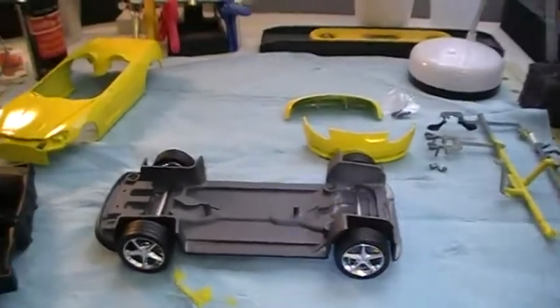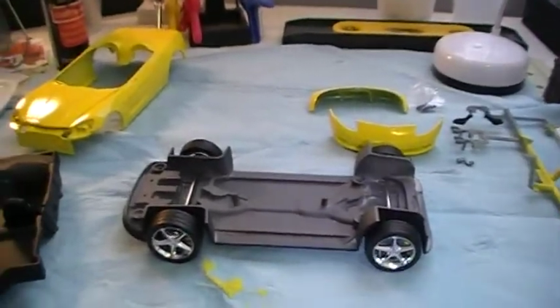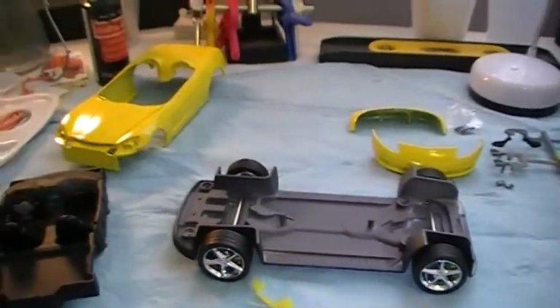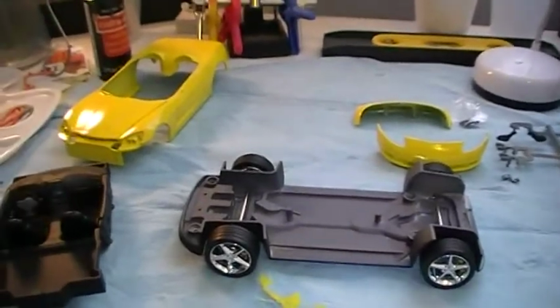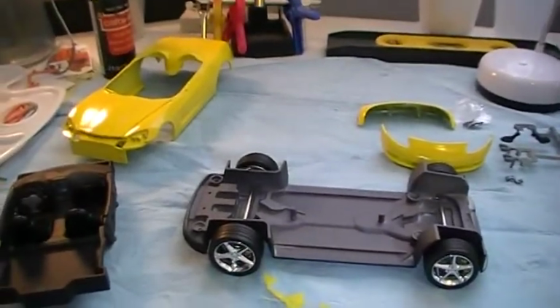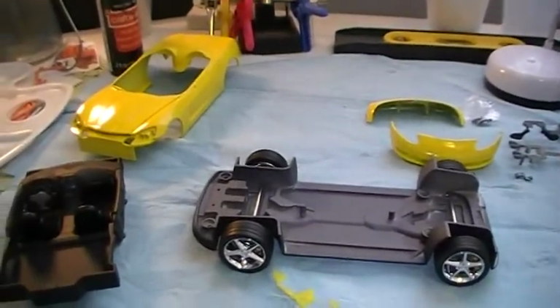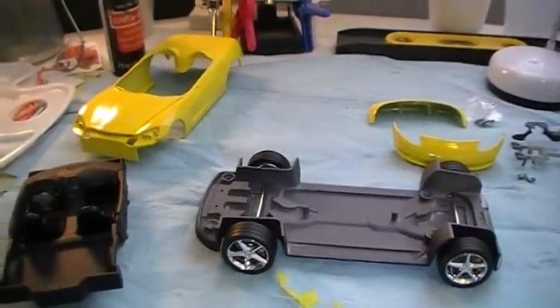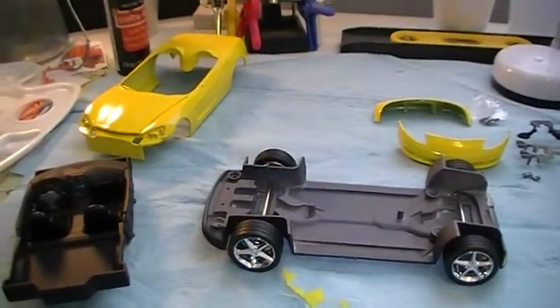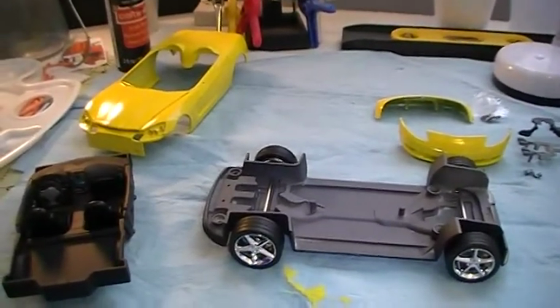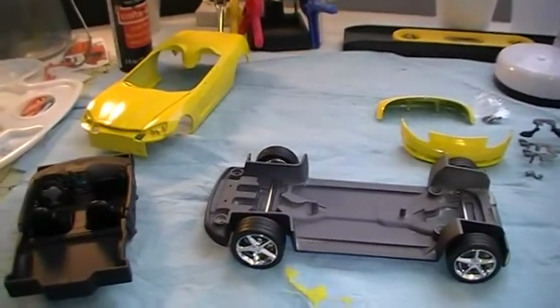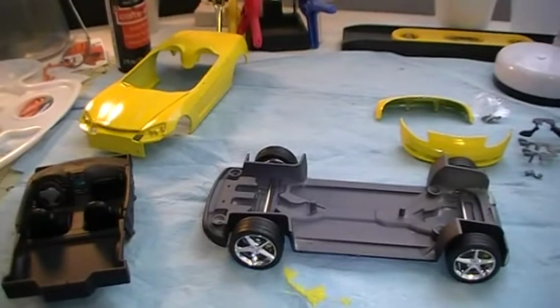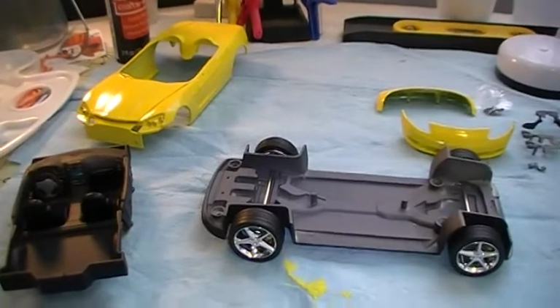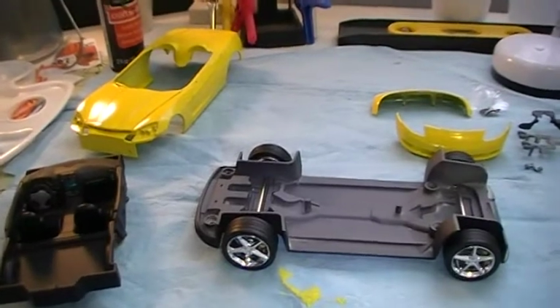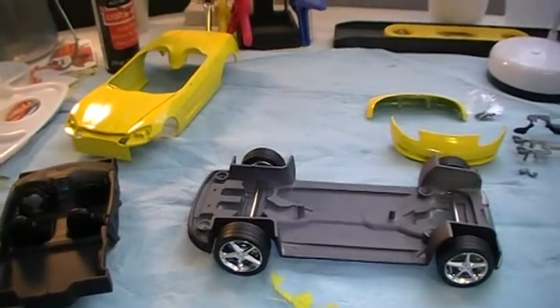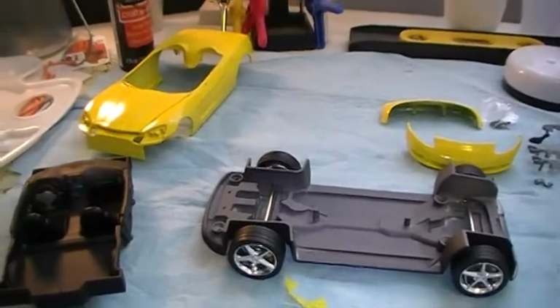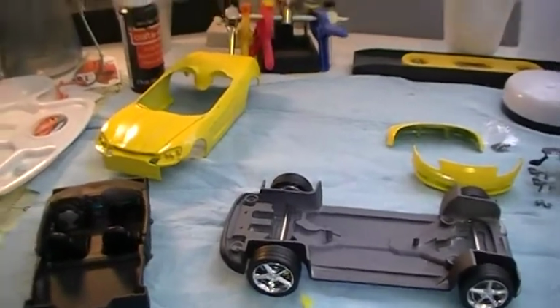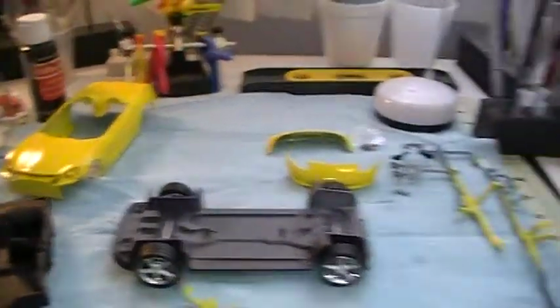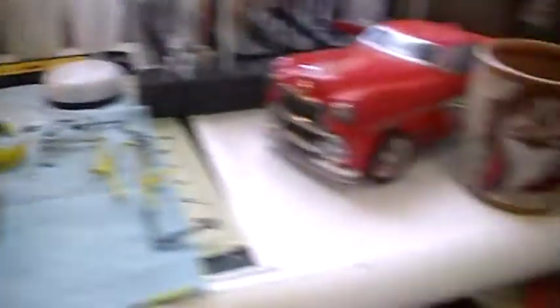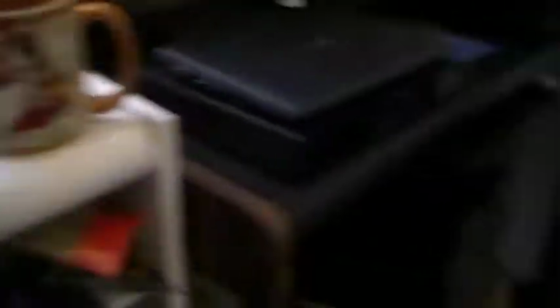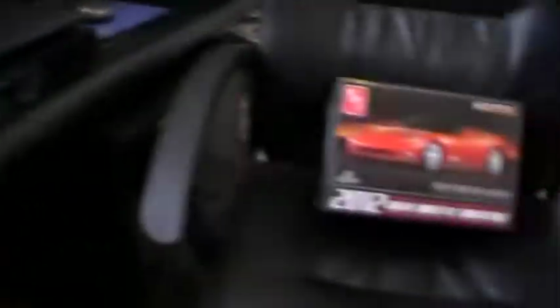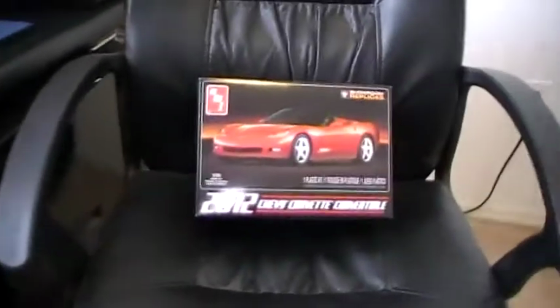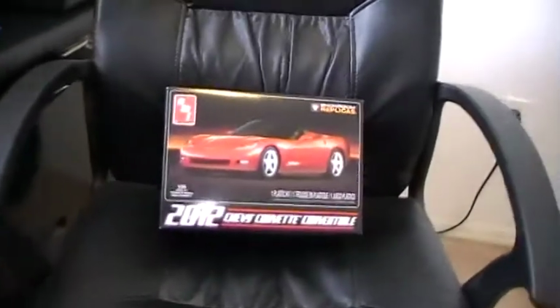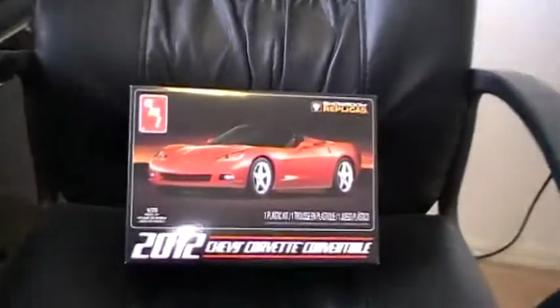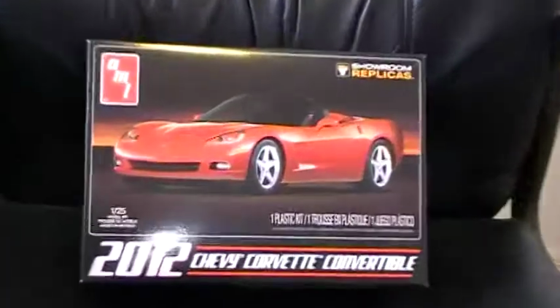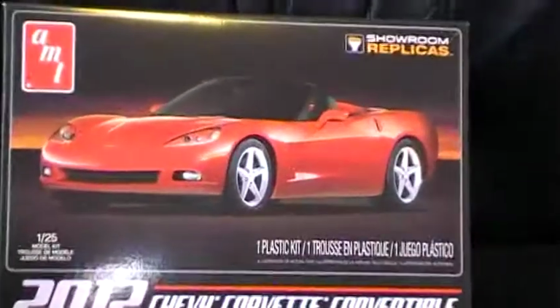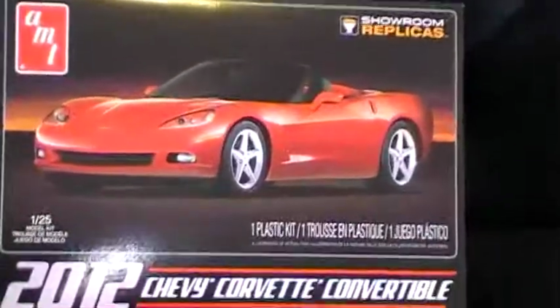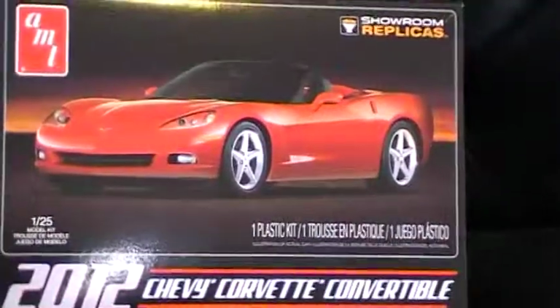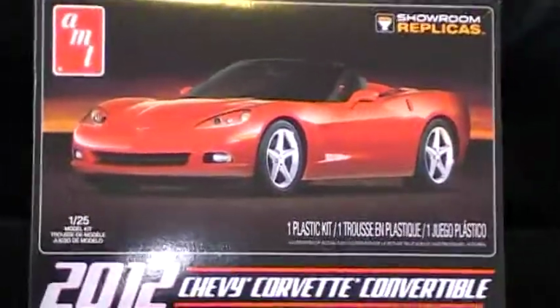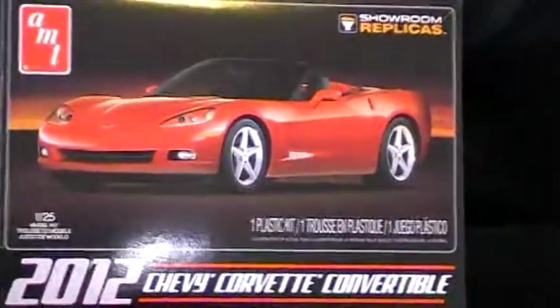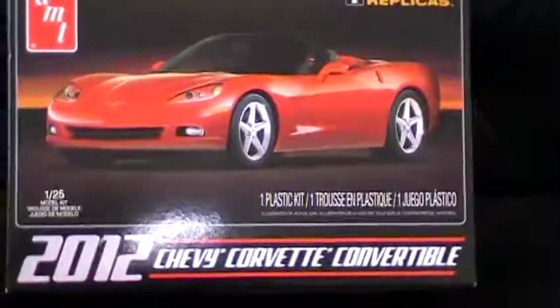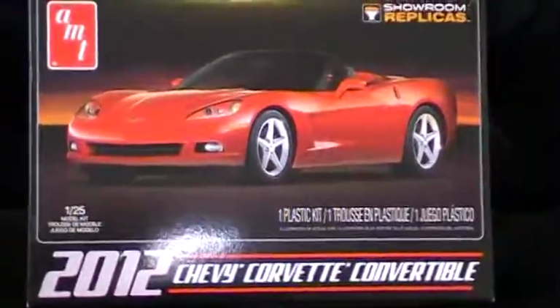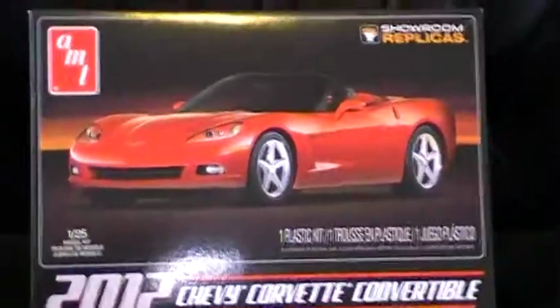That's it for update number two on the Jeffi Cheeseburger tribute build — 2012 Corvette convertible. Probably the next update the build will be completed.